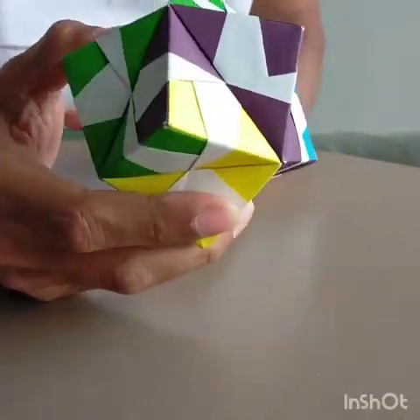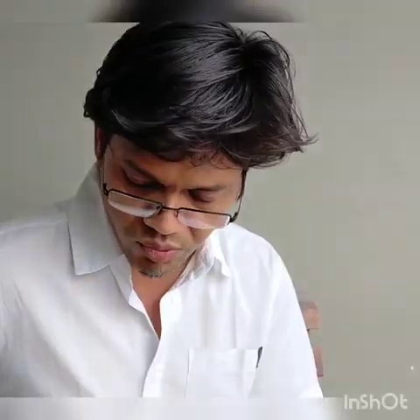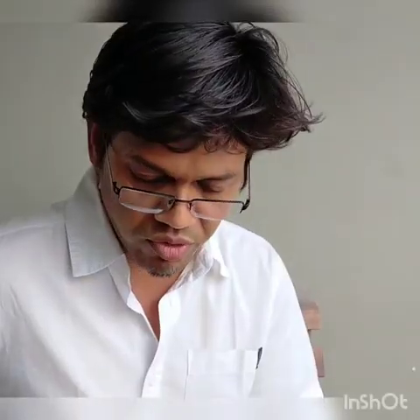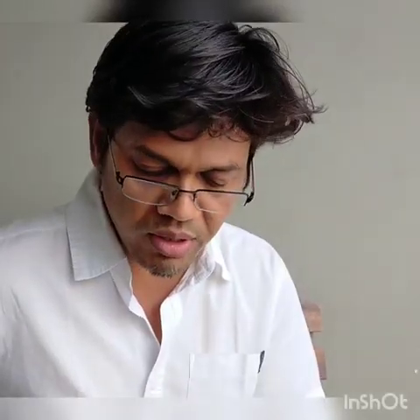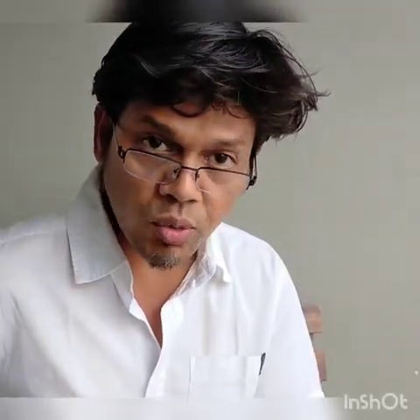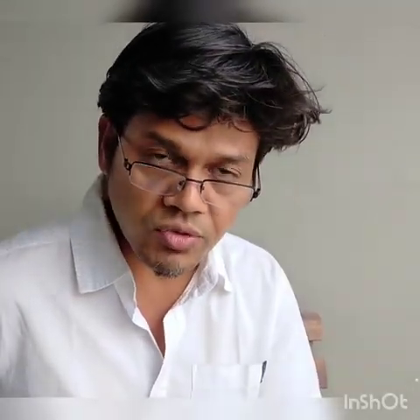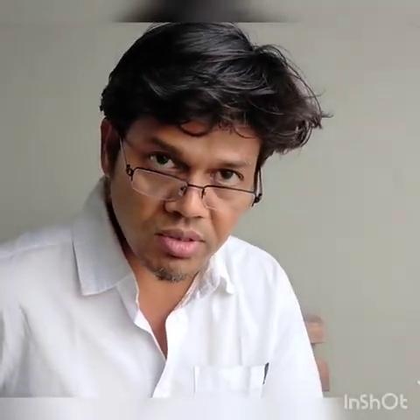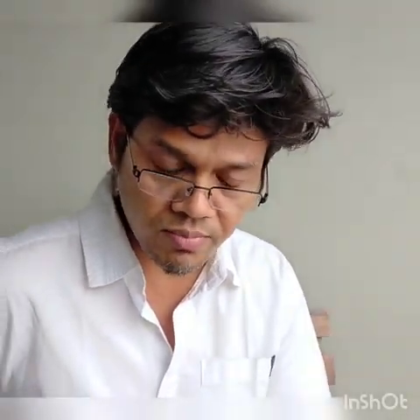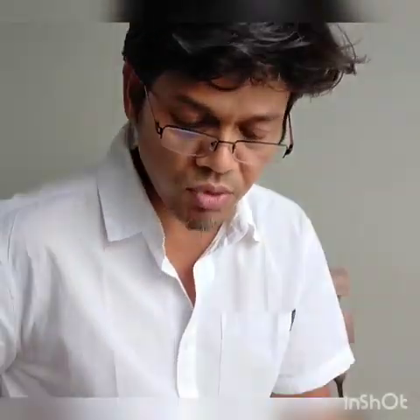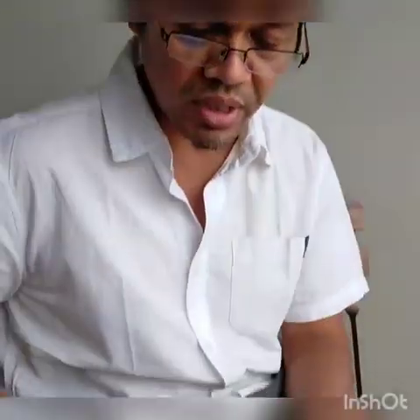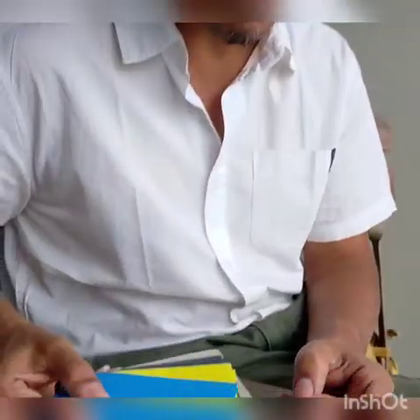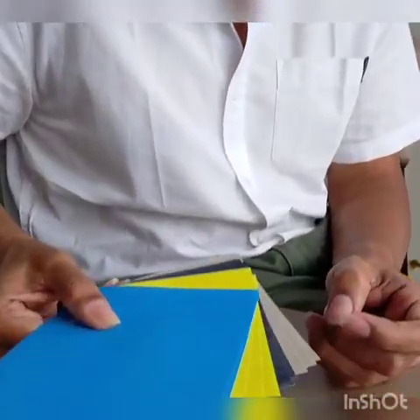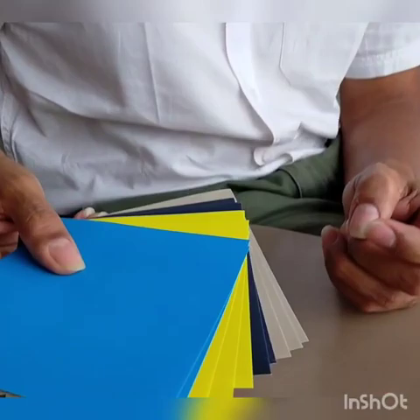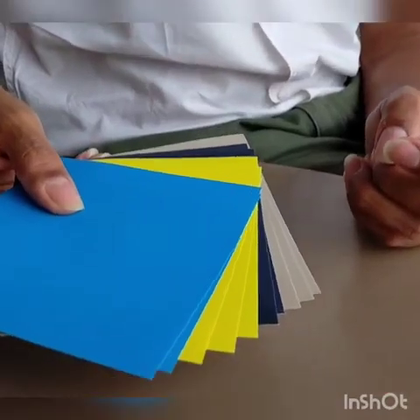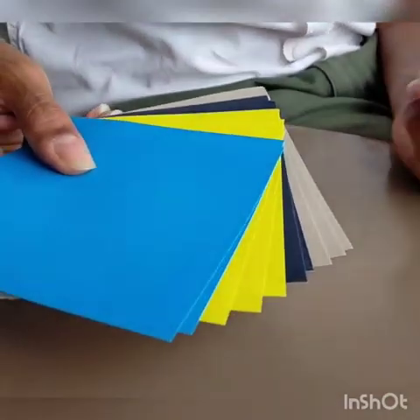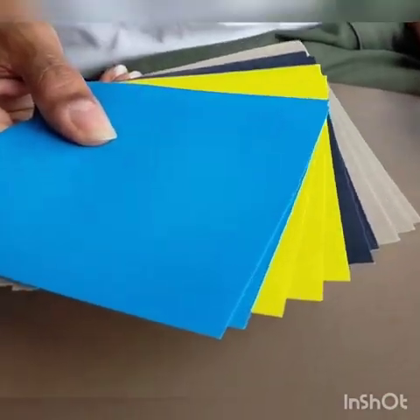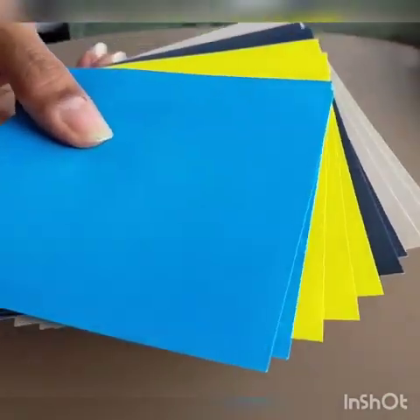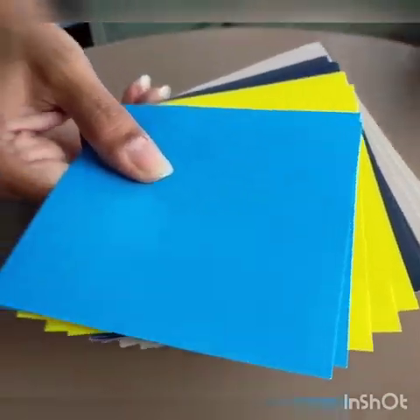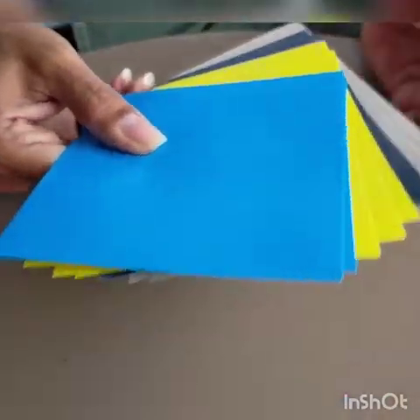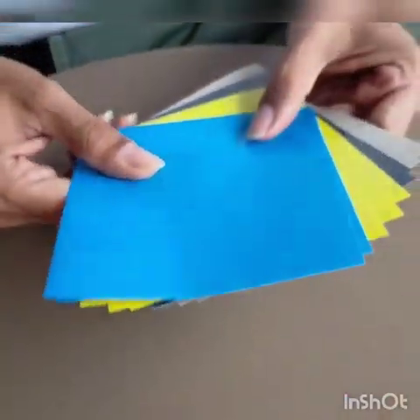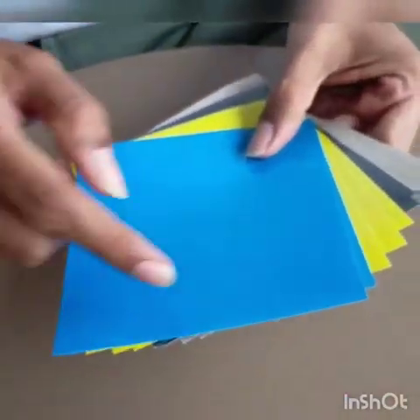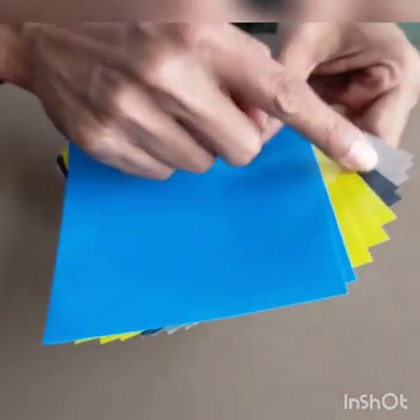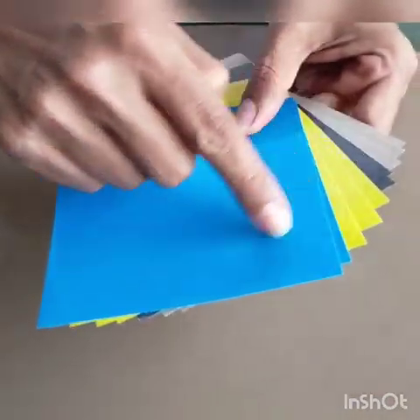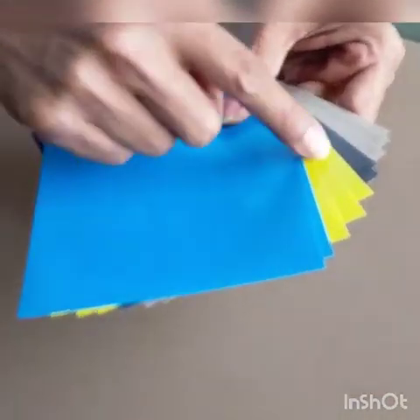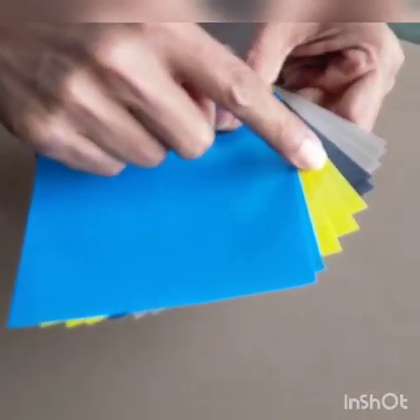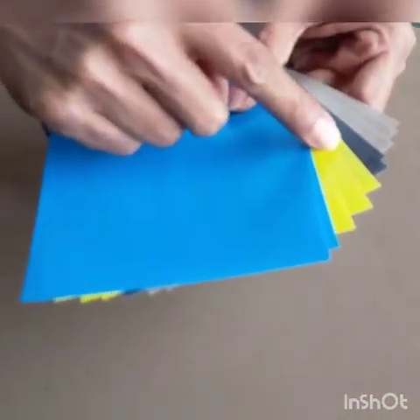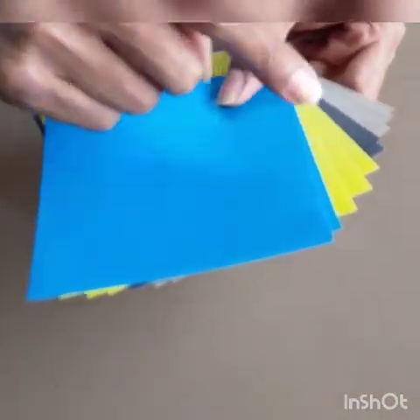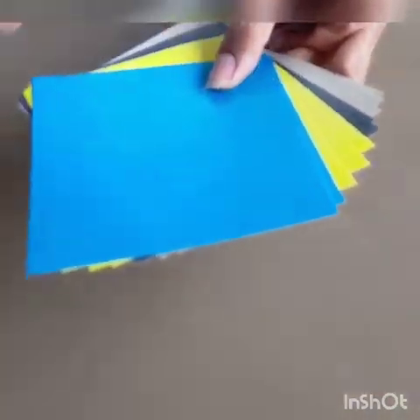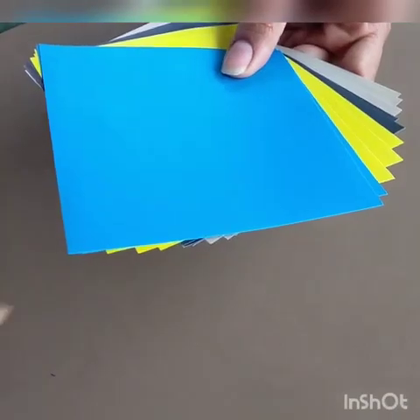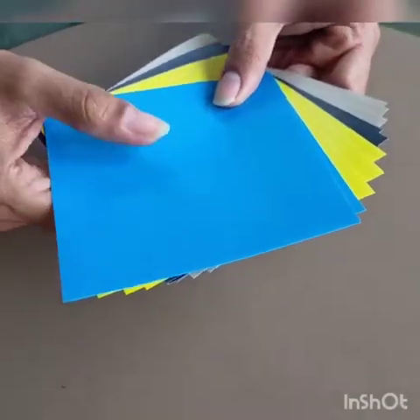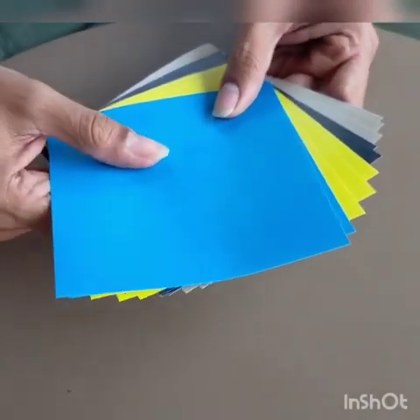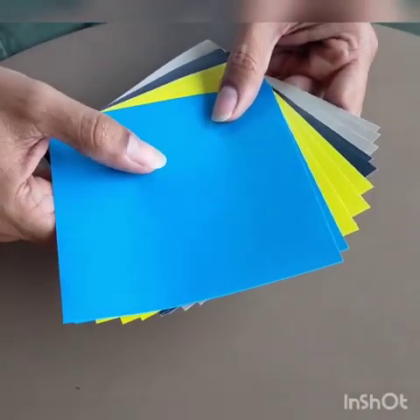We would require 12 sheets for this. You could take 3 colours with 4 sheets each, or I have taken 4 colours with 3 sheets each. You can do either.